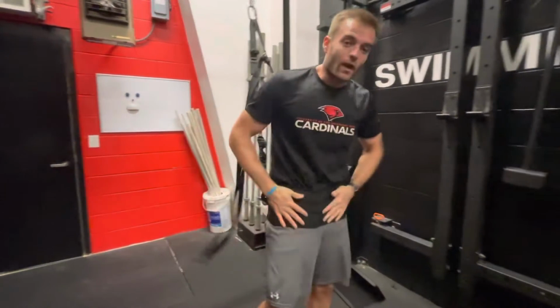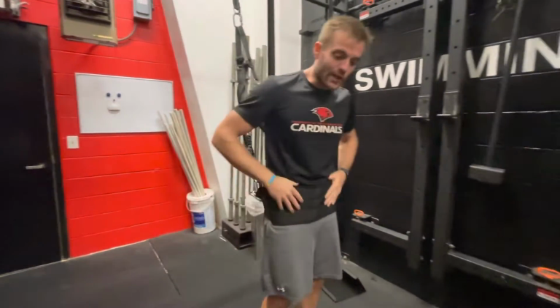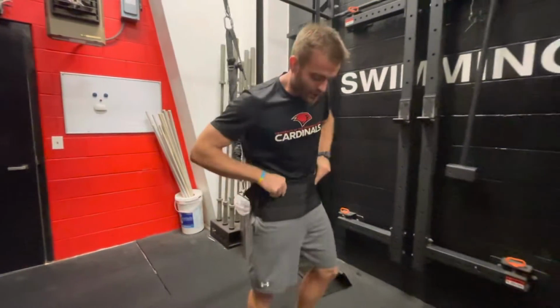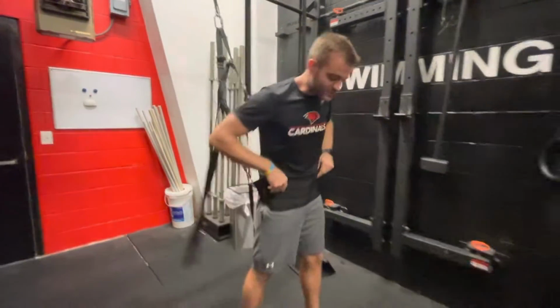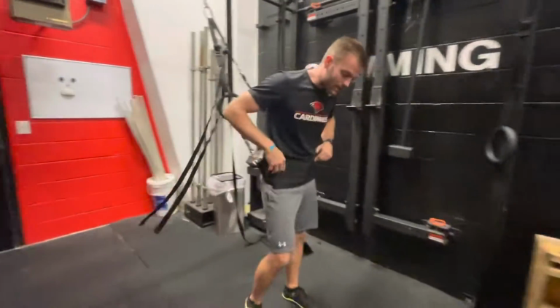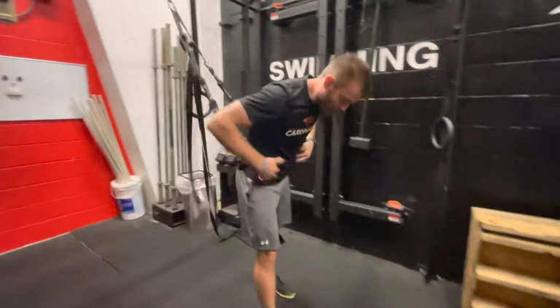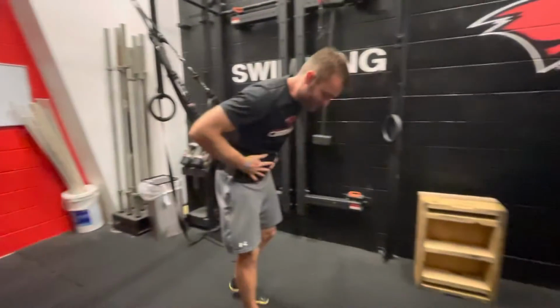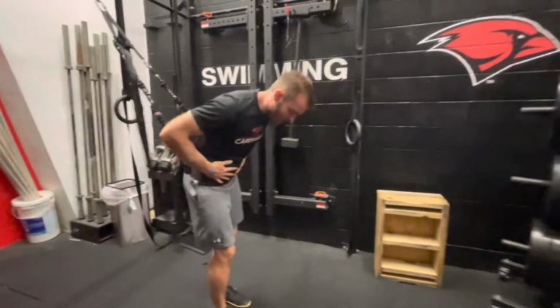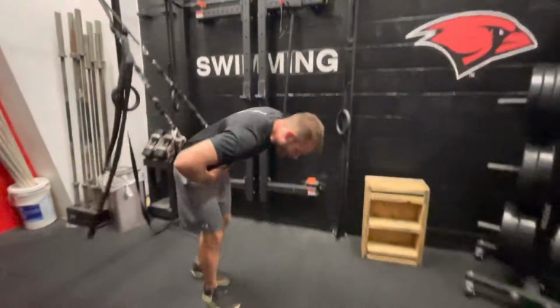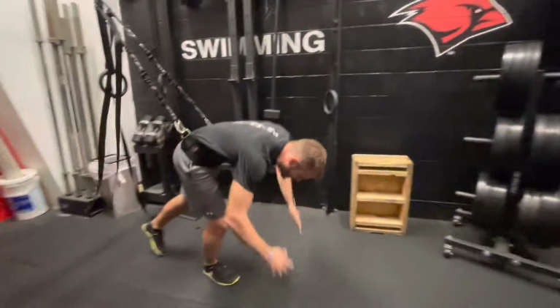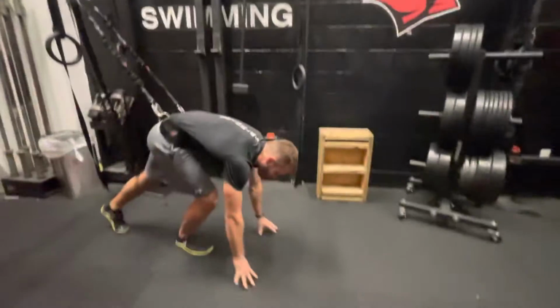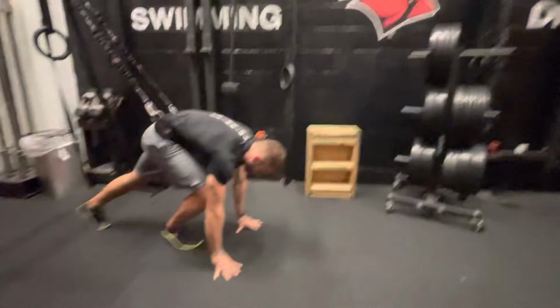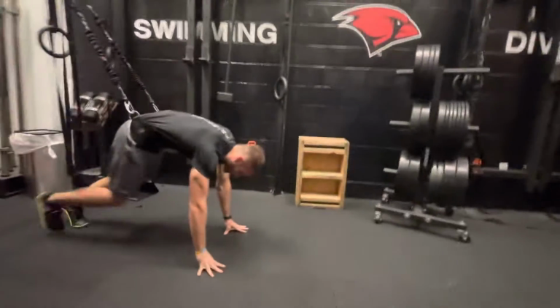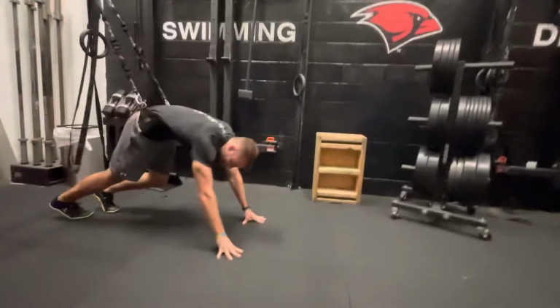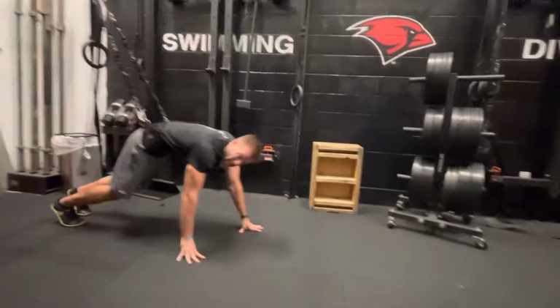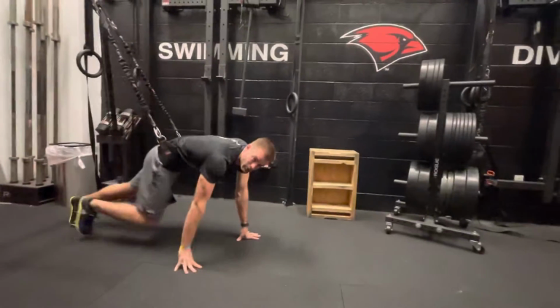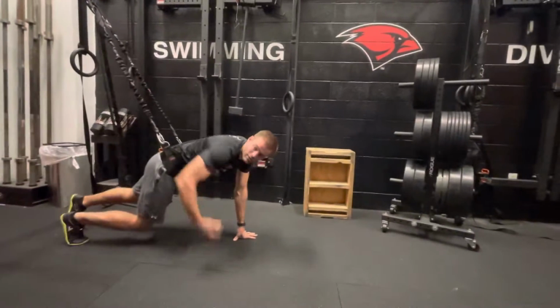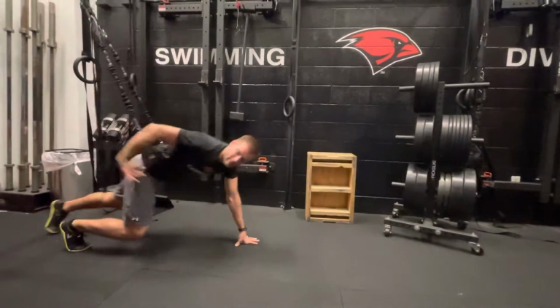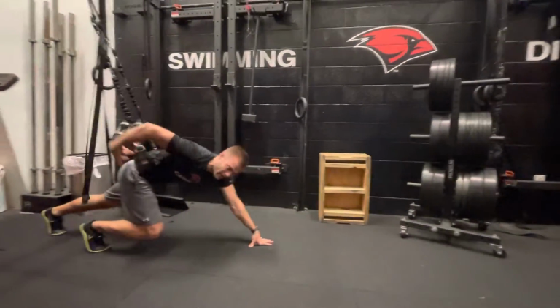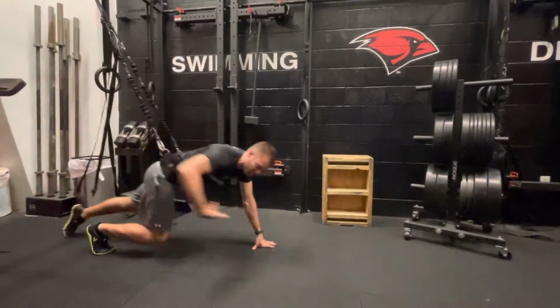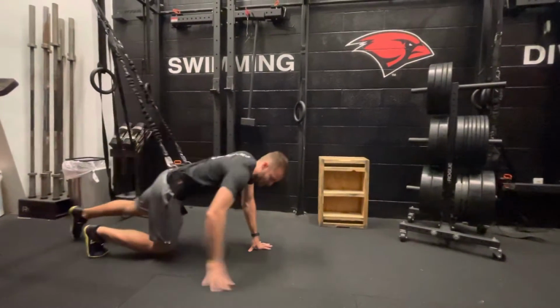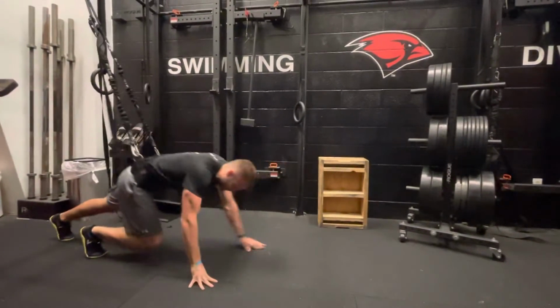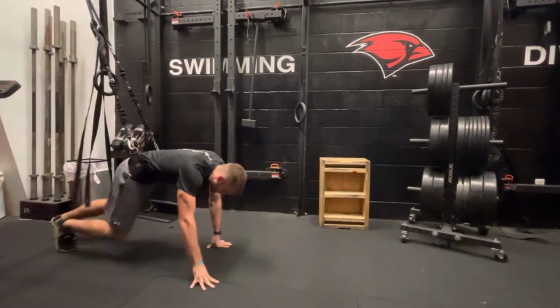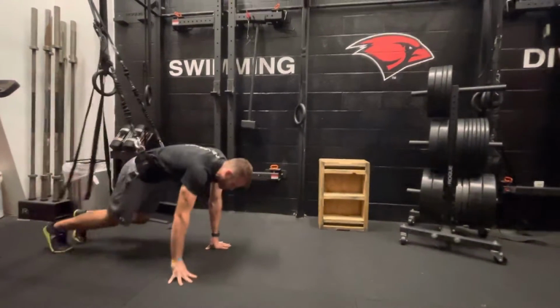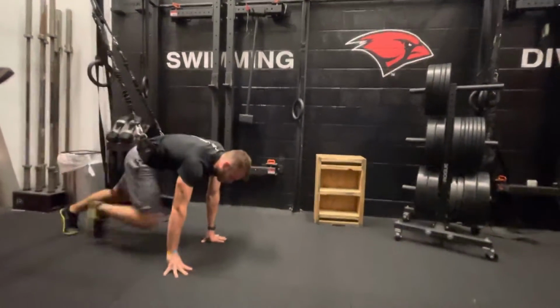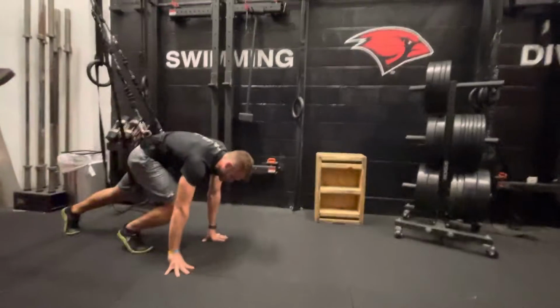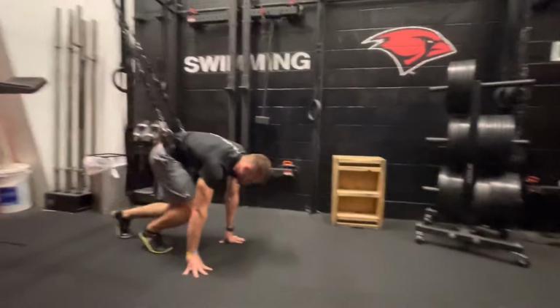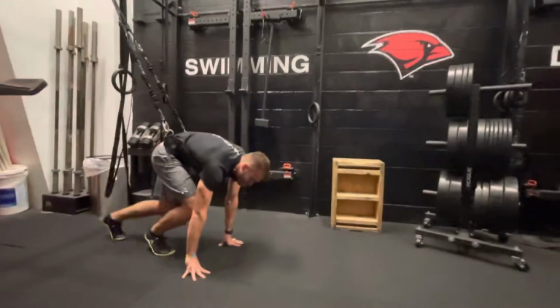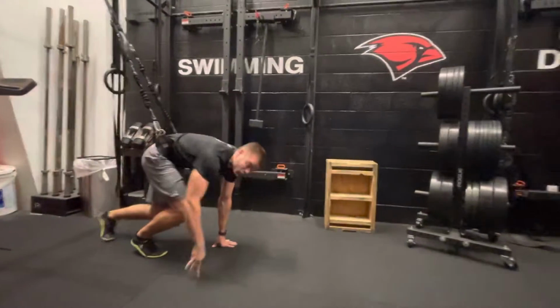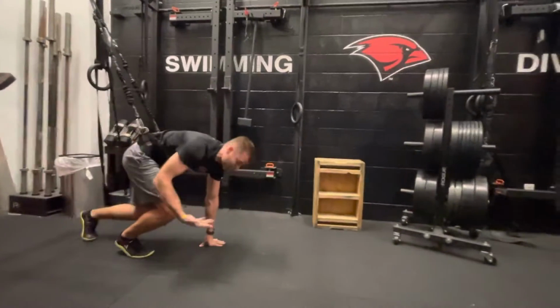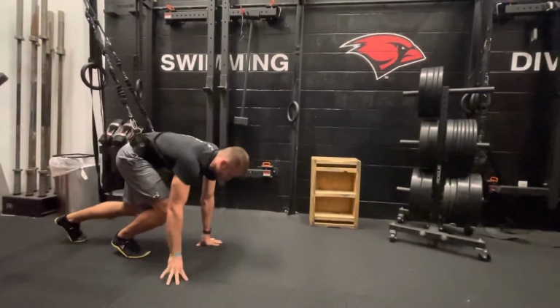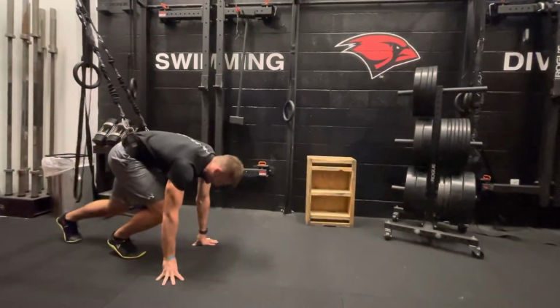I'm going to lay on it on my stomach and then come all the way out to the floor. You just need to find an appropriate distance, and we're going to do three-point stances.